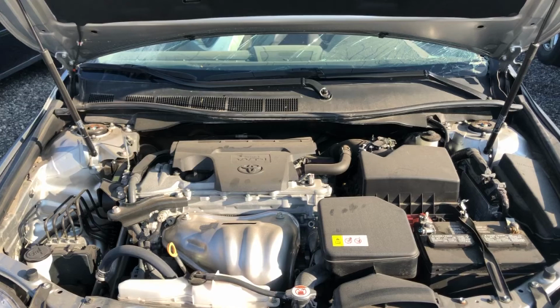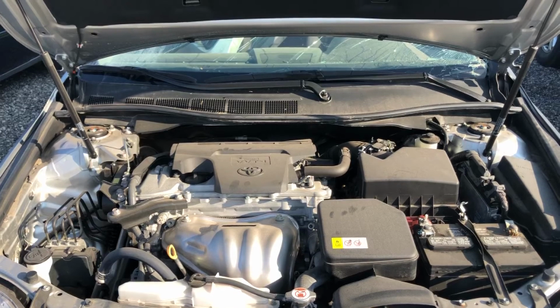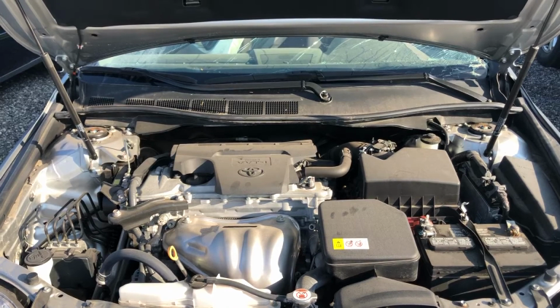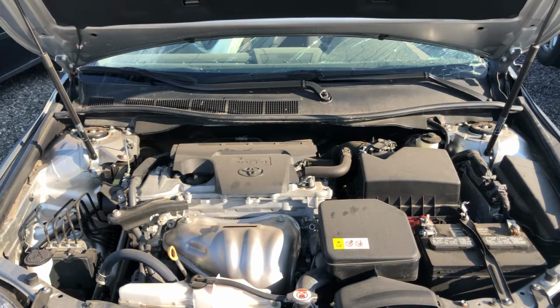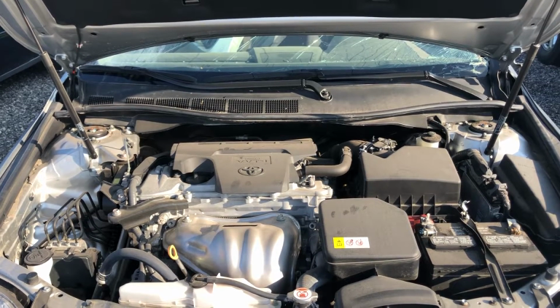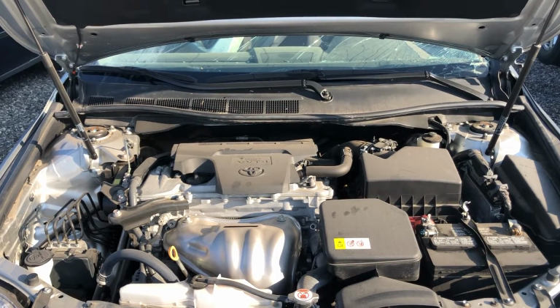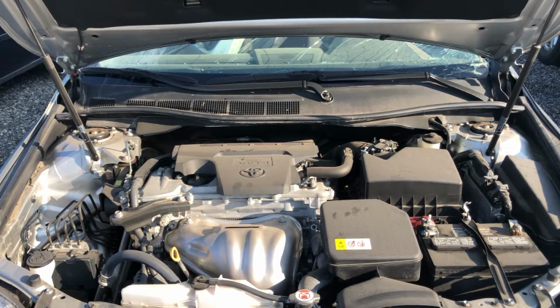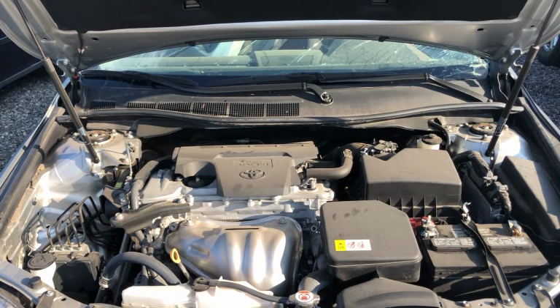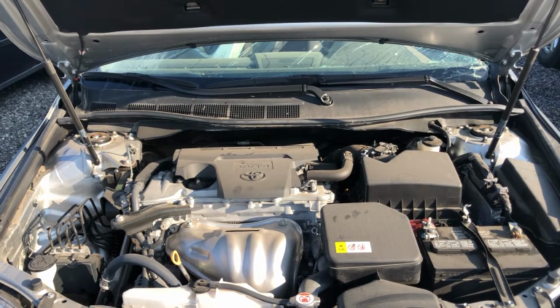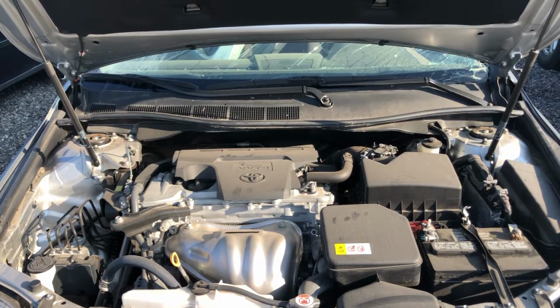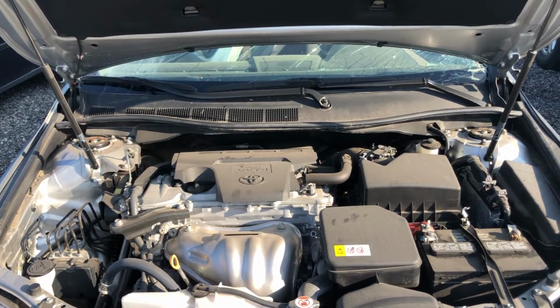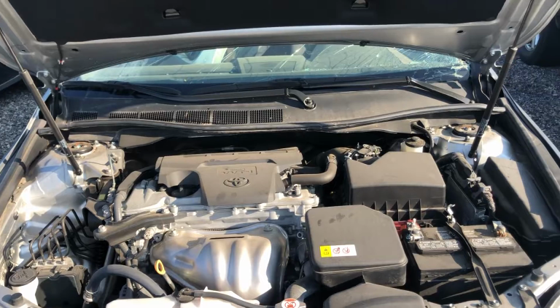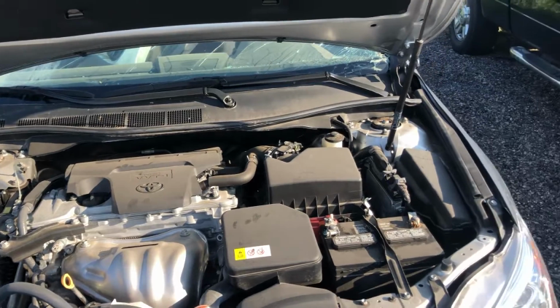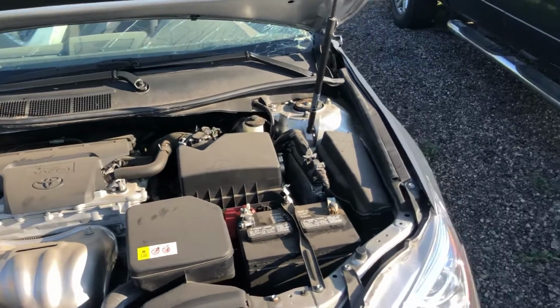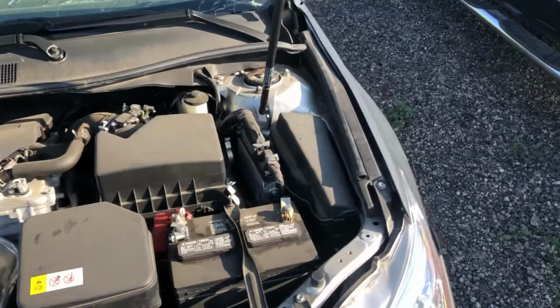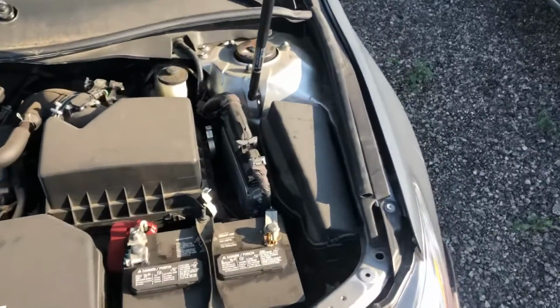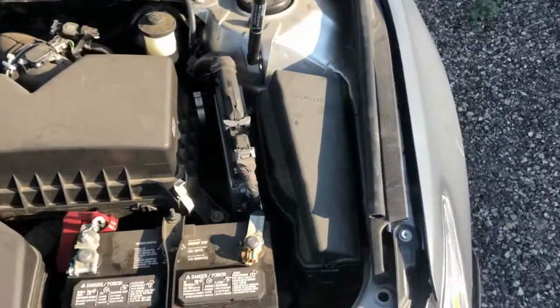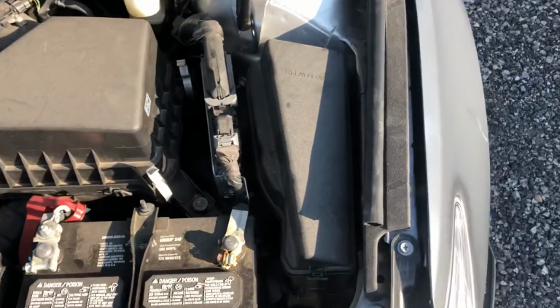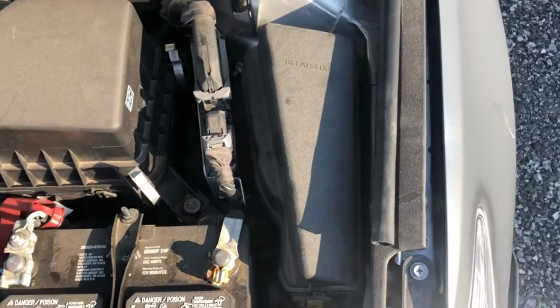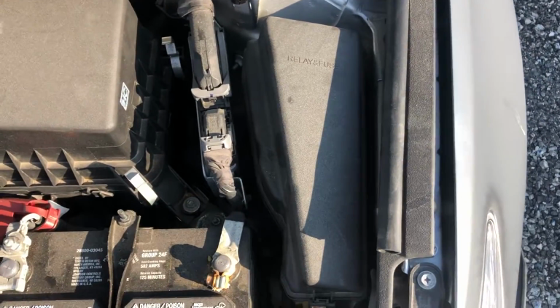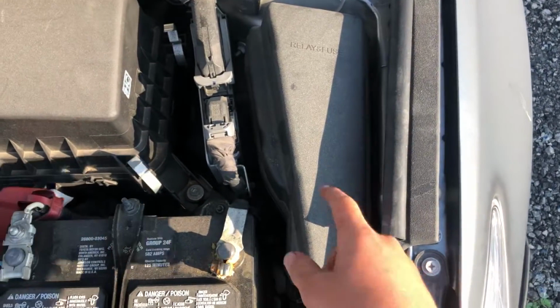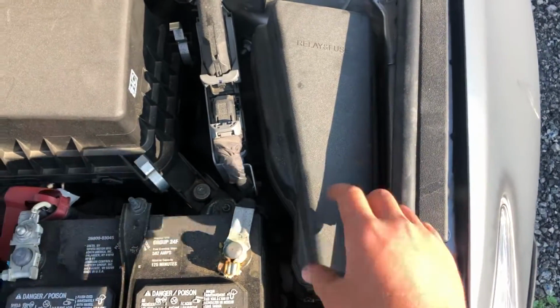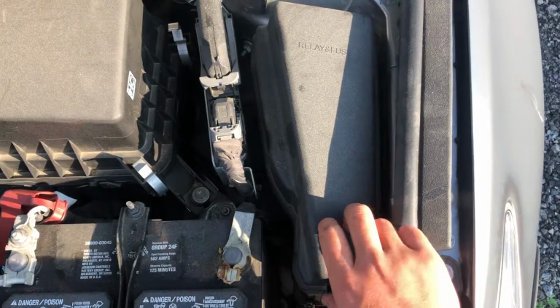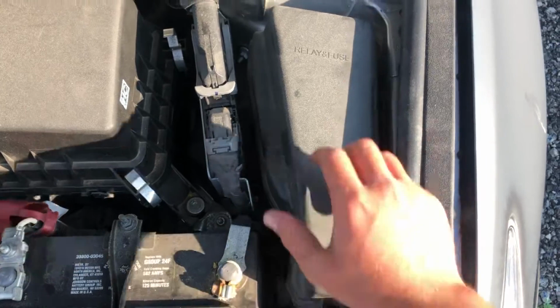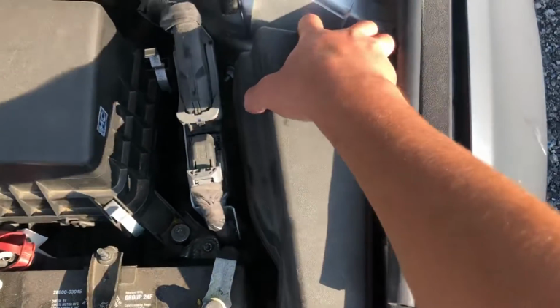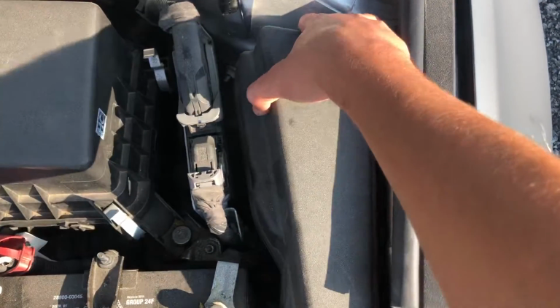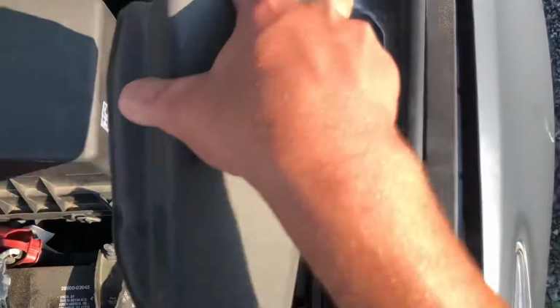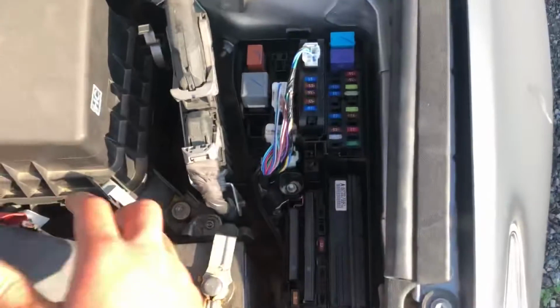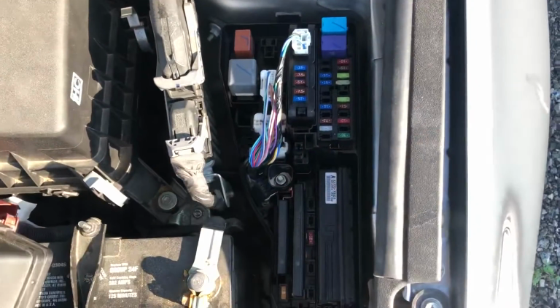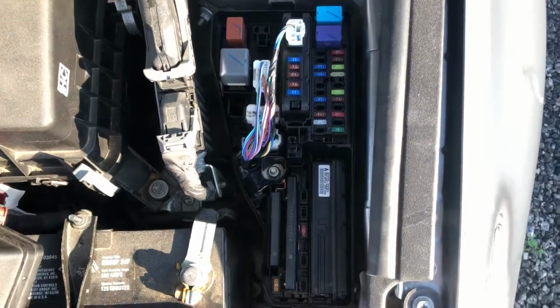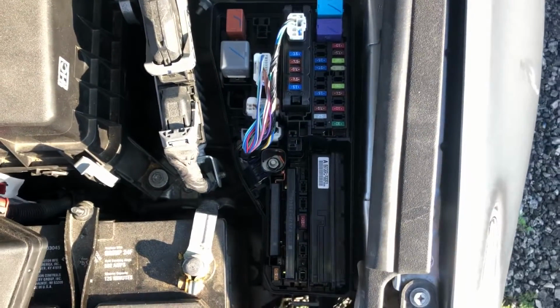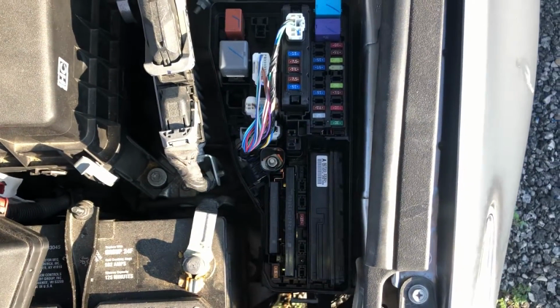Welcome to Simon's Car Fix. Today we'll be showing you the fuse box locations for this 2018 Toyota Camry. The first fuse box location is on the right side of the car, which is located right over here.